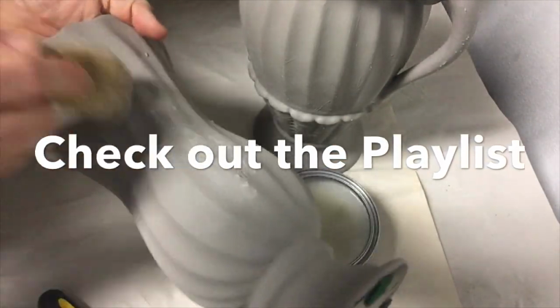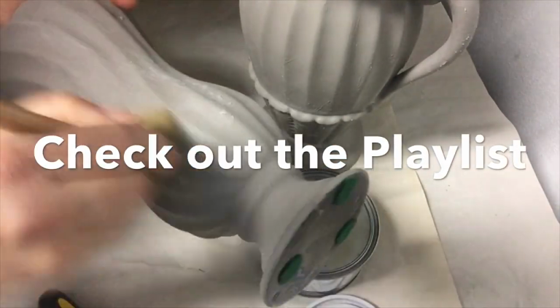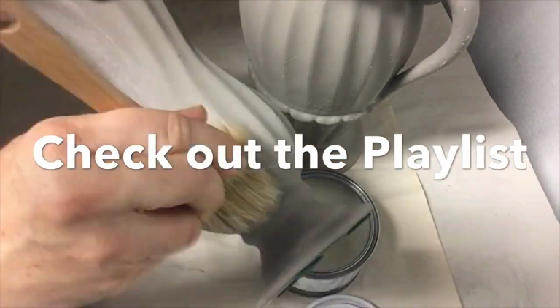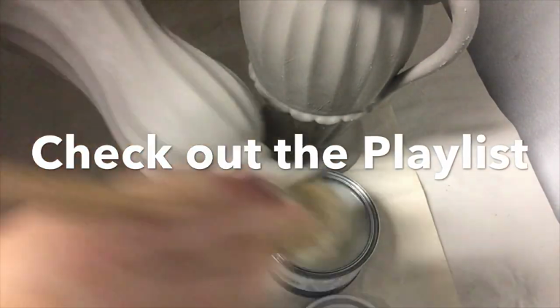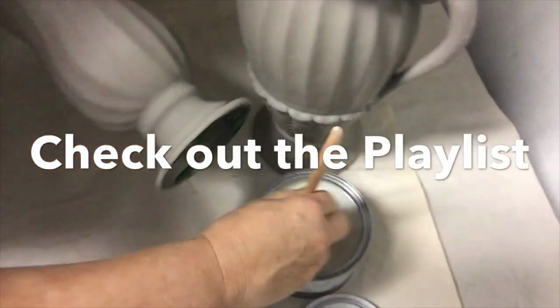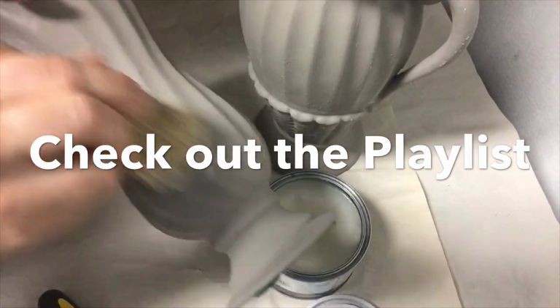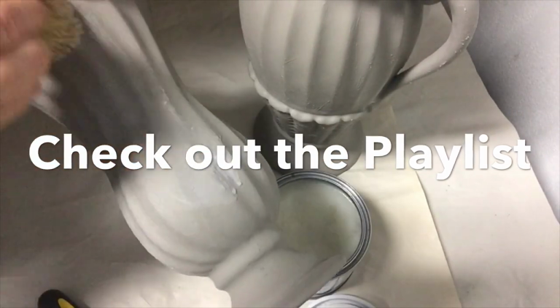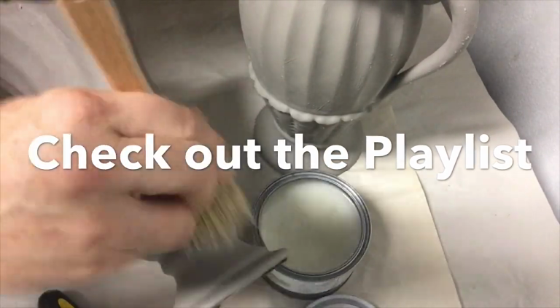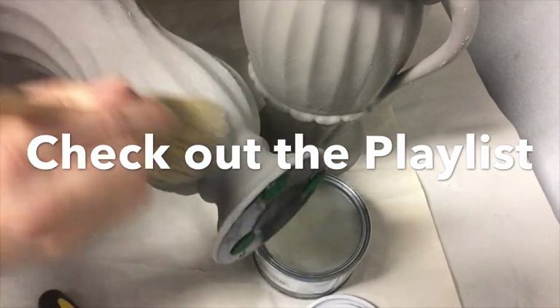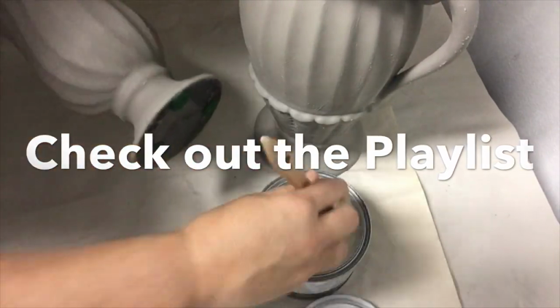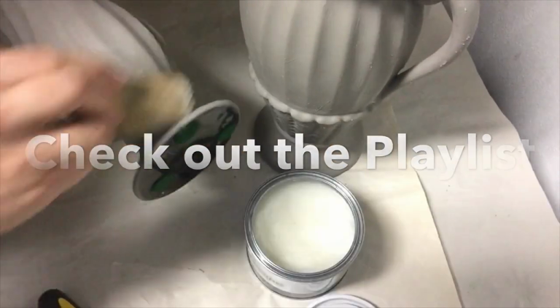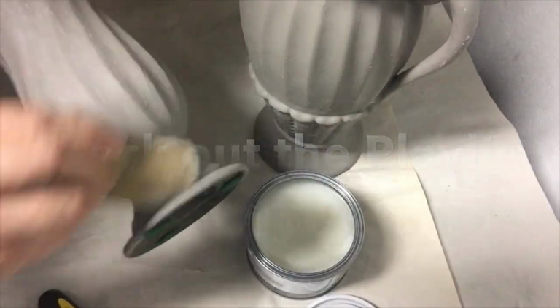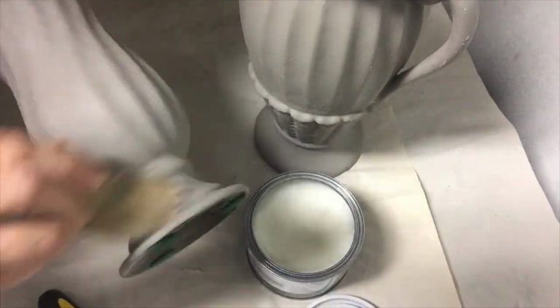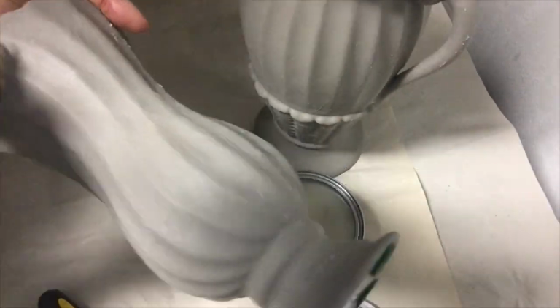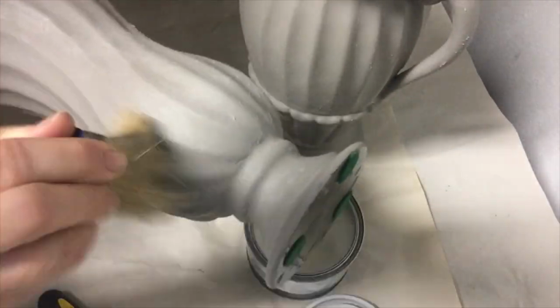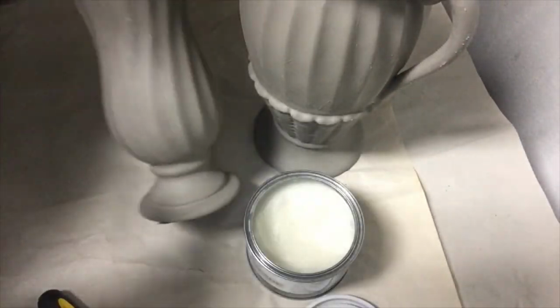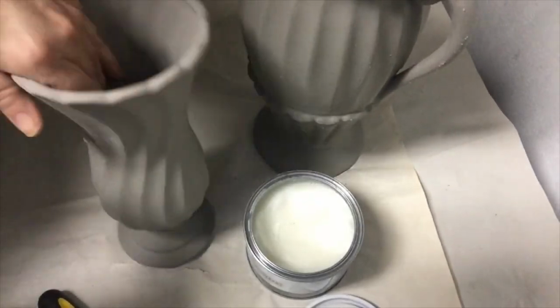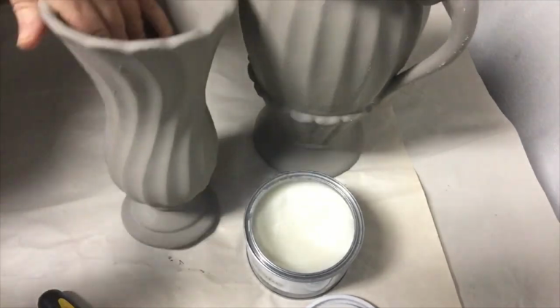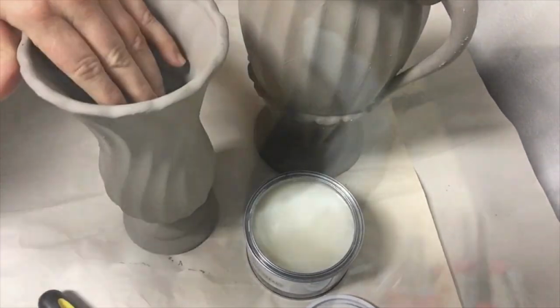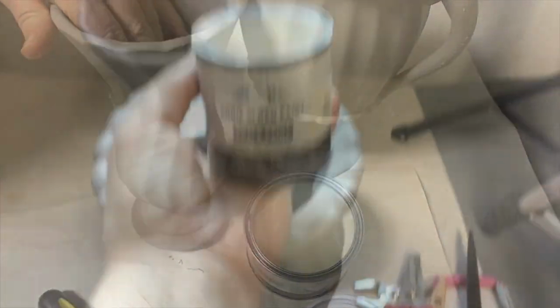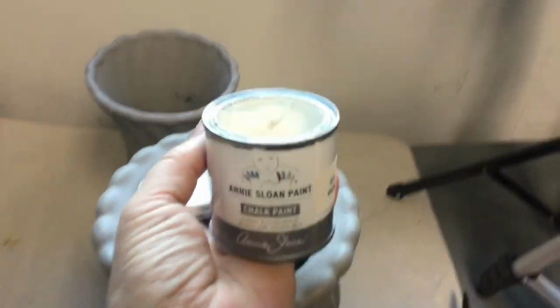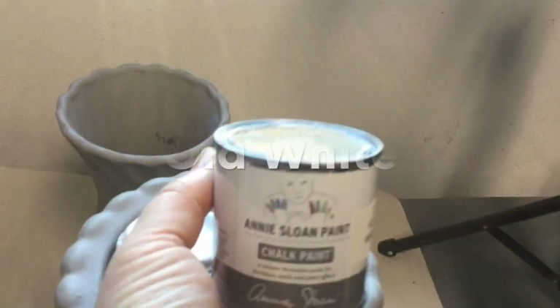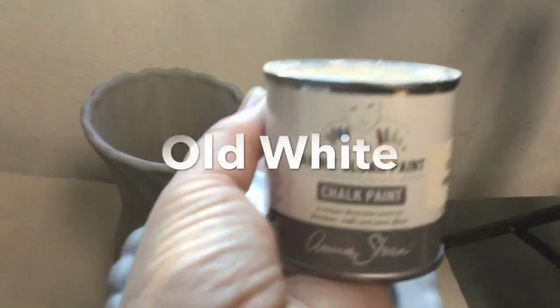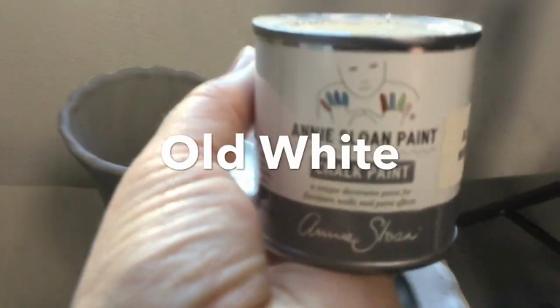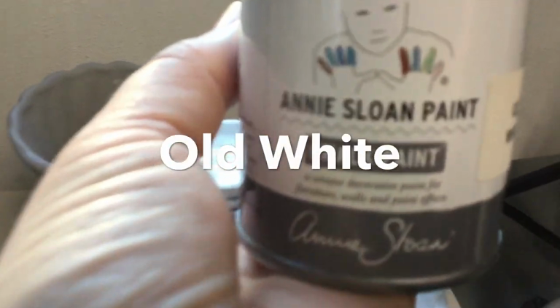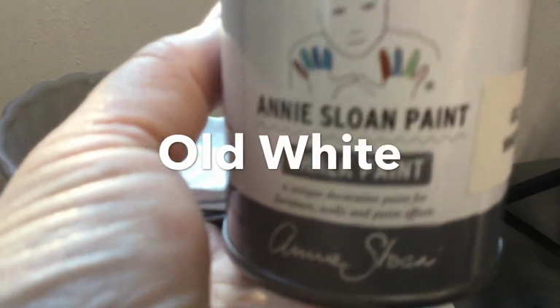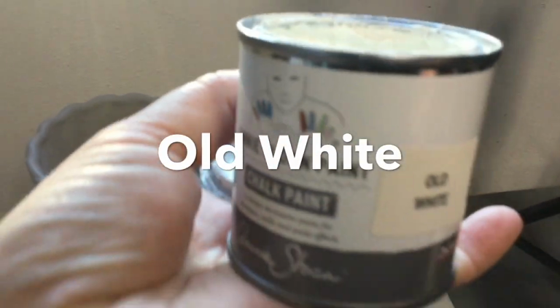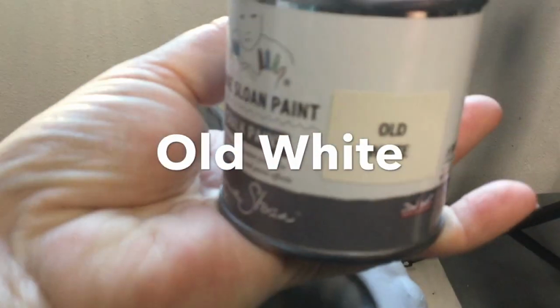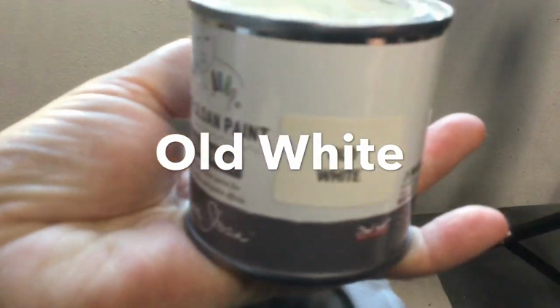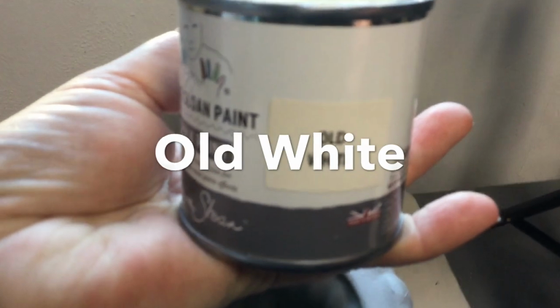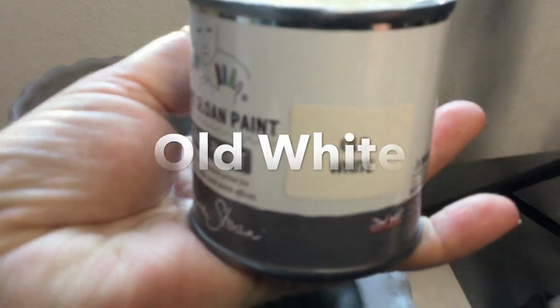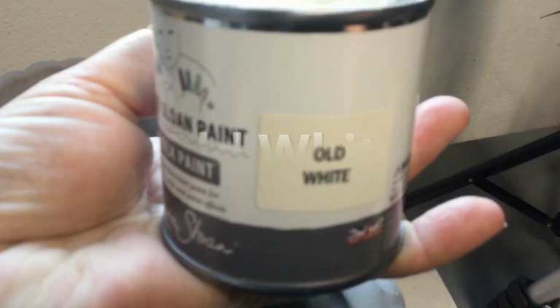Check out the playlist in my description below — I have a link to the playlist of everyone participating in the challenge. Let's see what everyone else's ideas are! Now for my second paint coat, I'm going to apply Annie Sloan Old White.